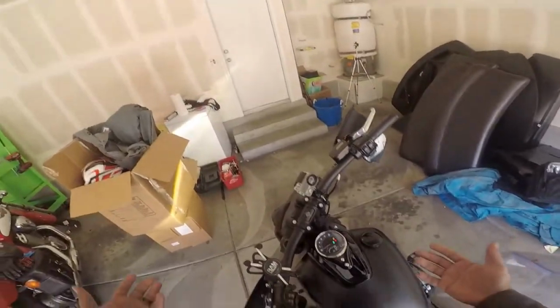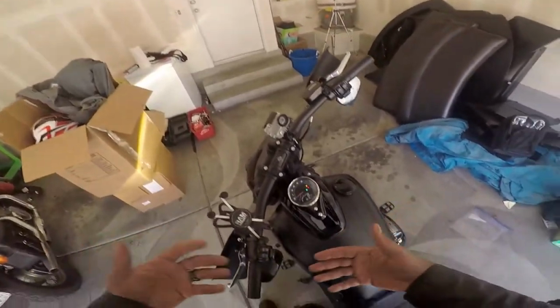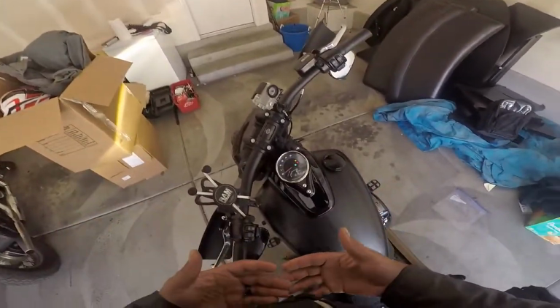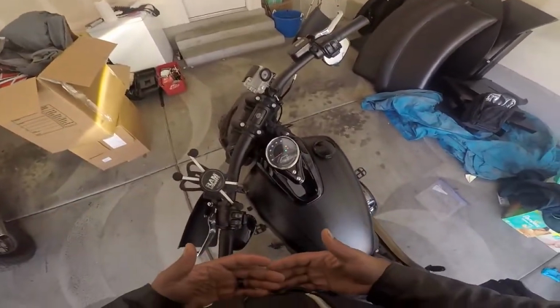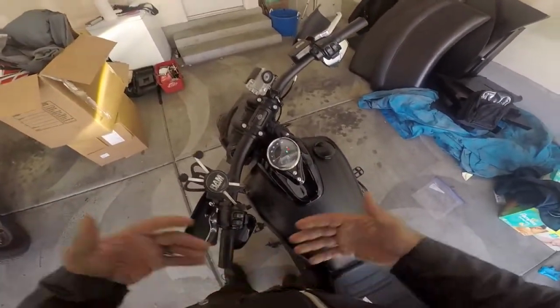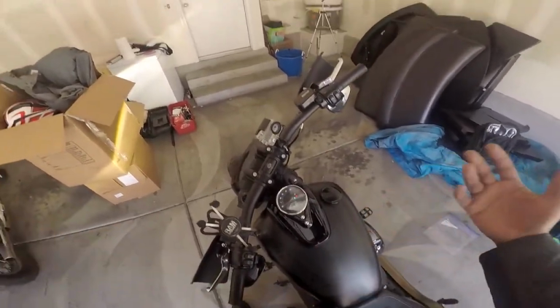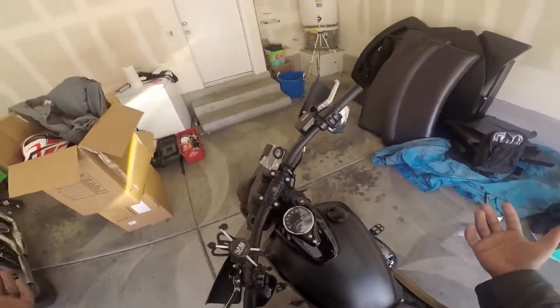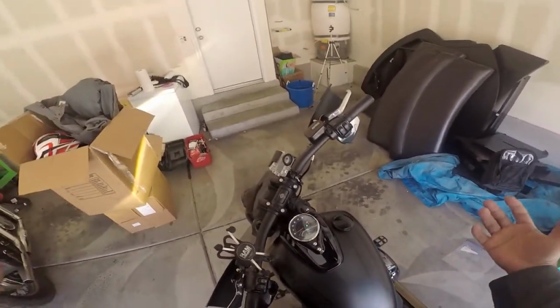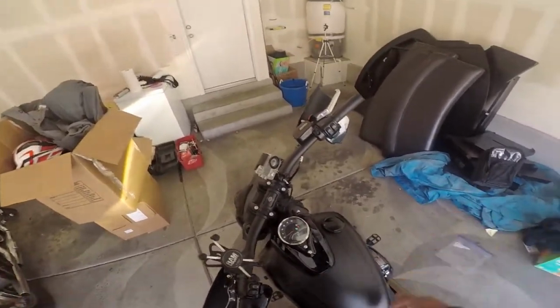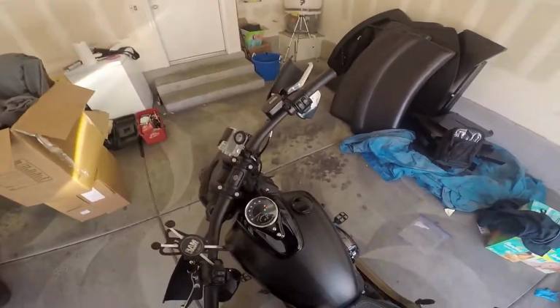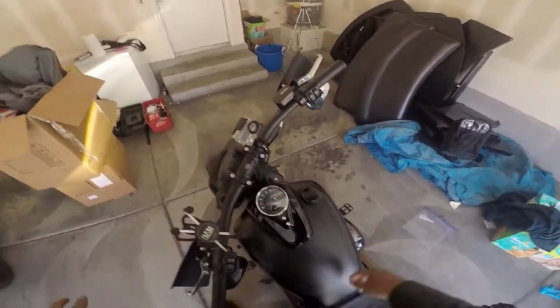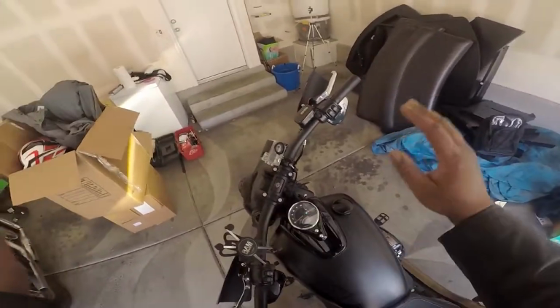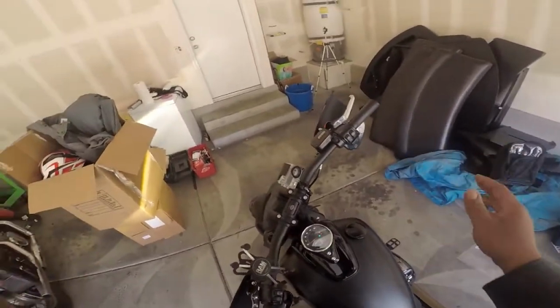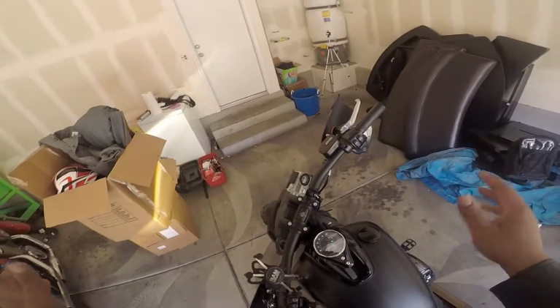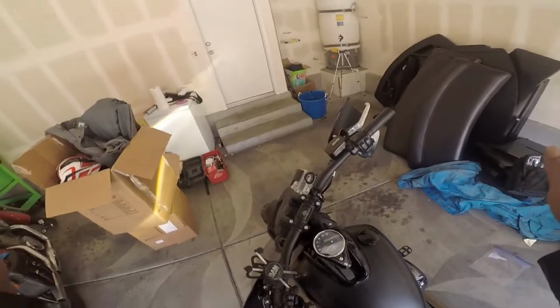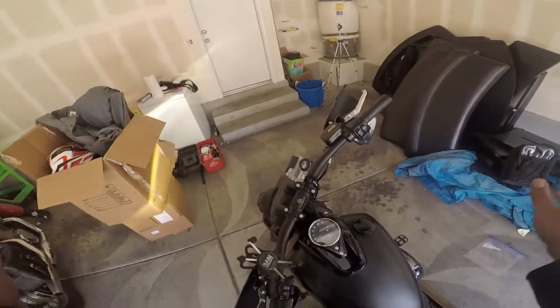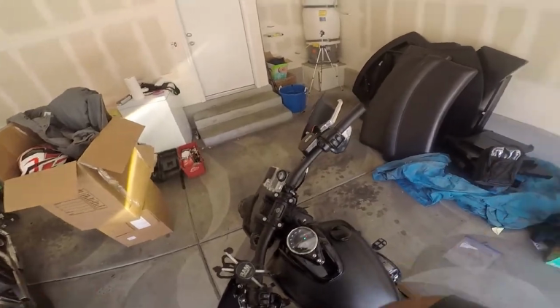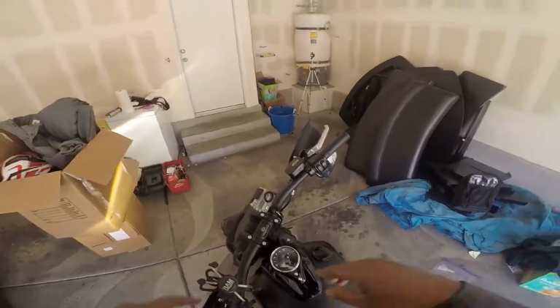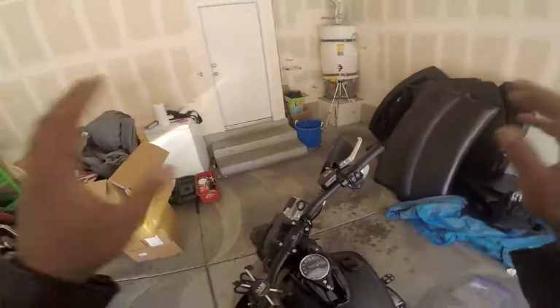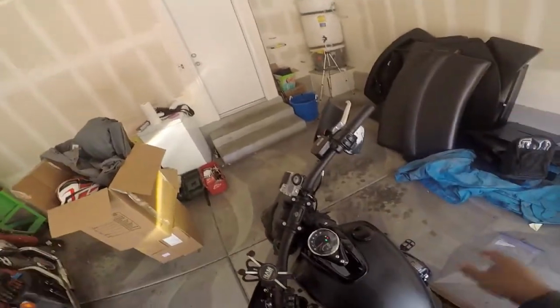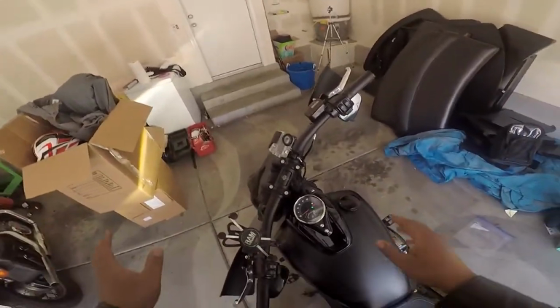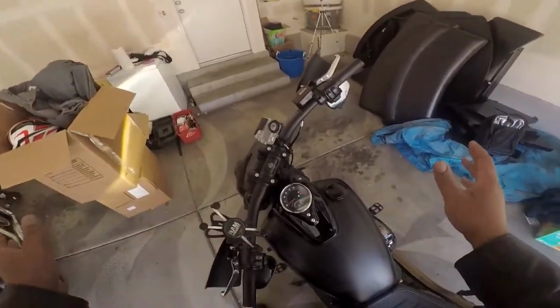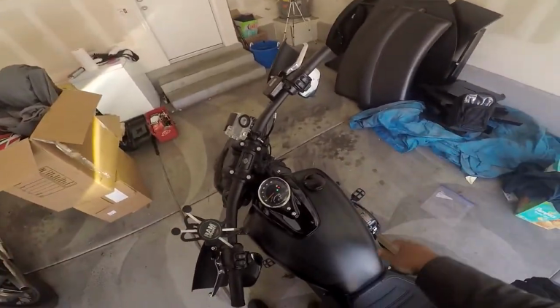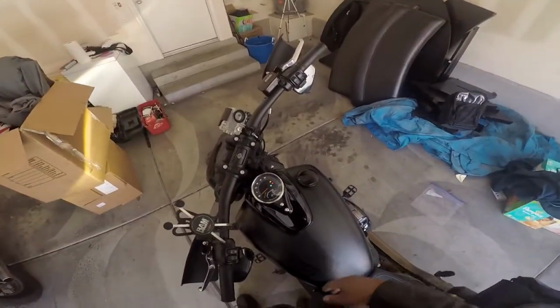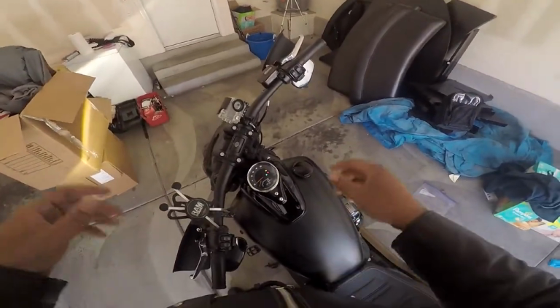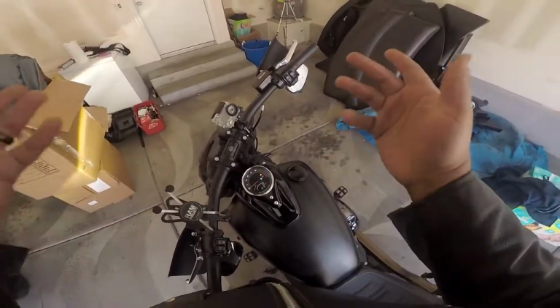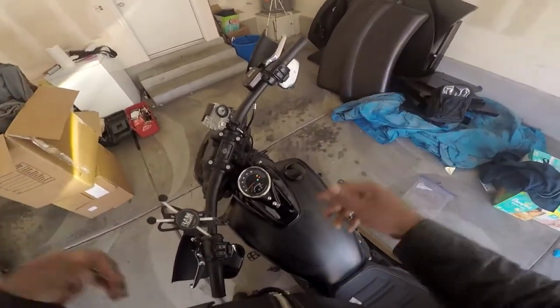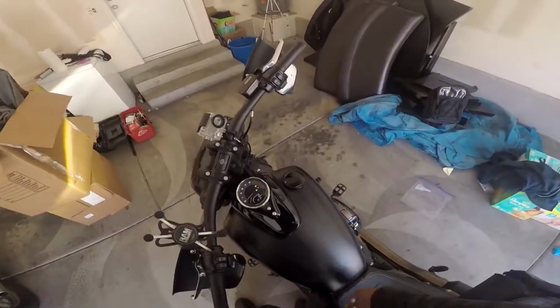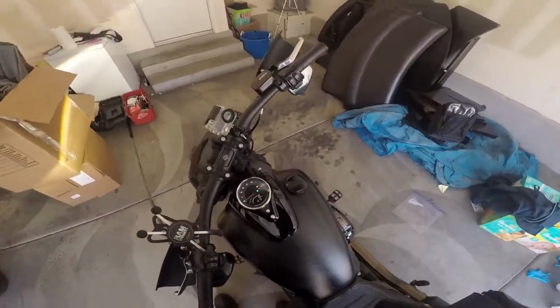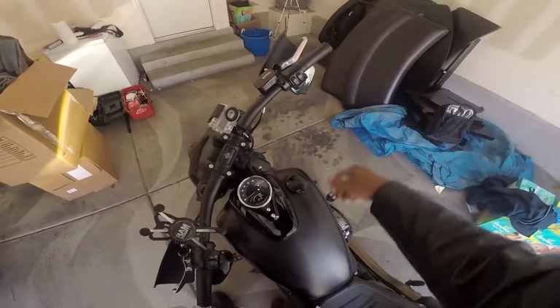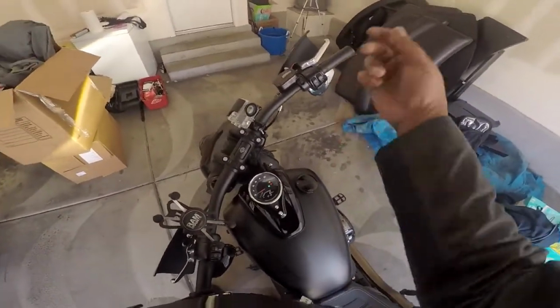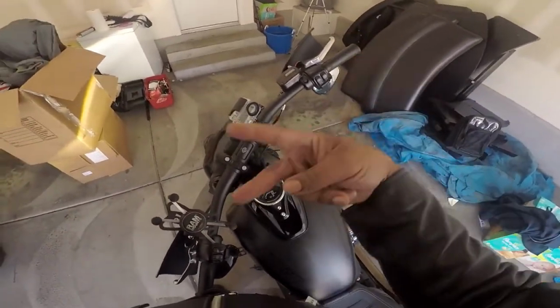That's how to set your clock on the 2018 Softail, and also the 2019 and newer Softails — the Dynatails, as Blockhead calls it. That's how you set your time. Deuces.